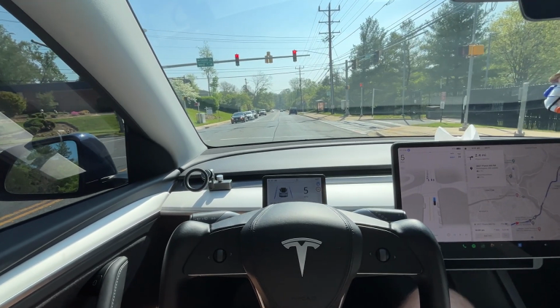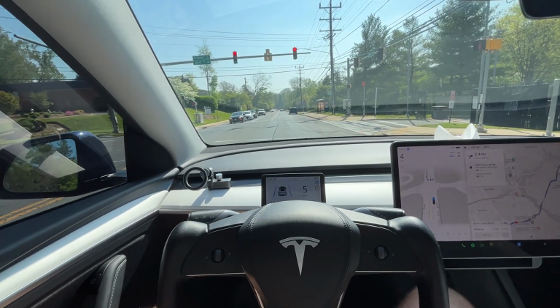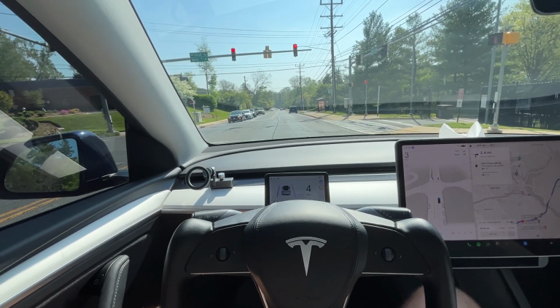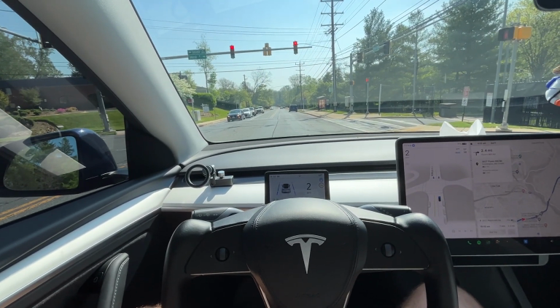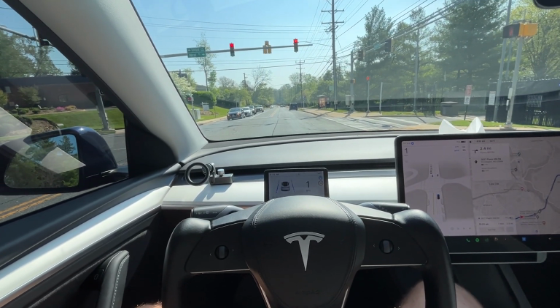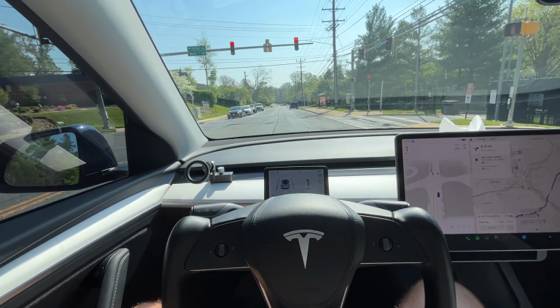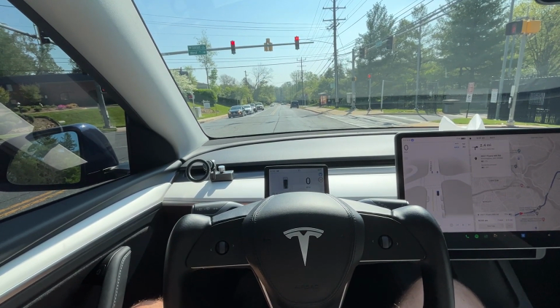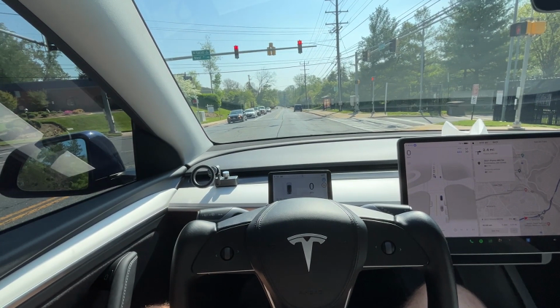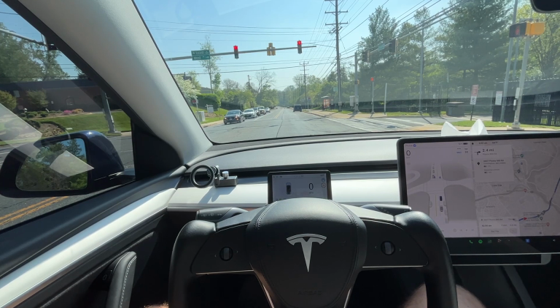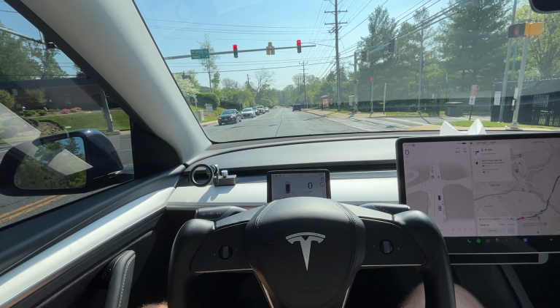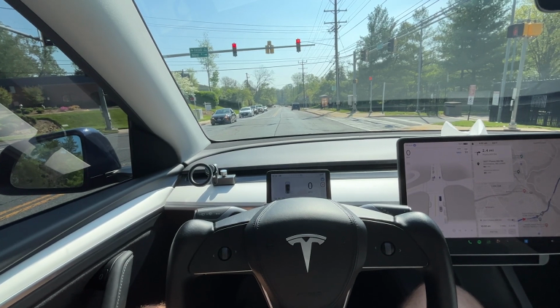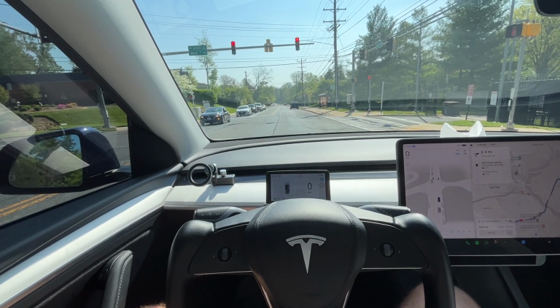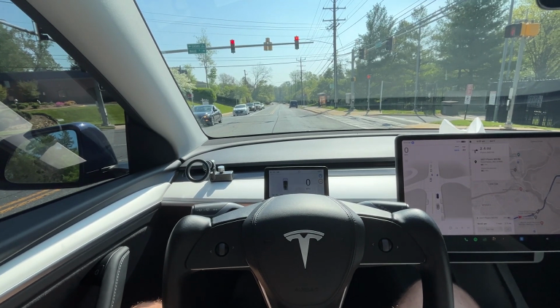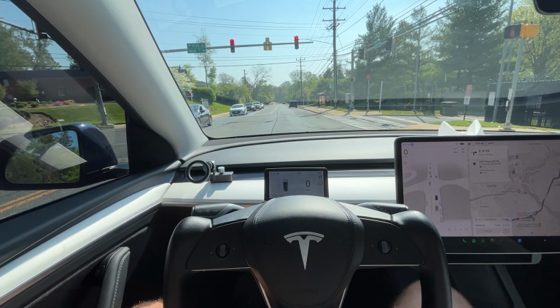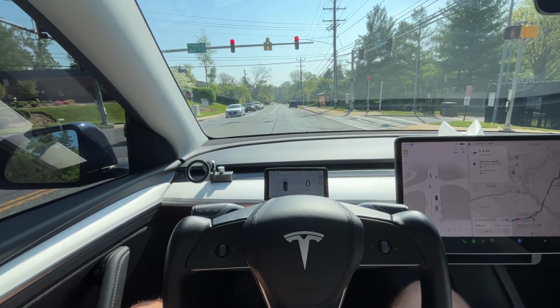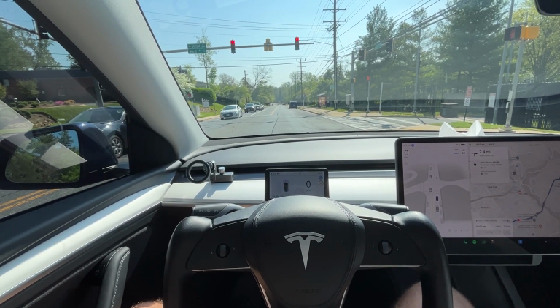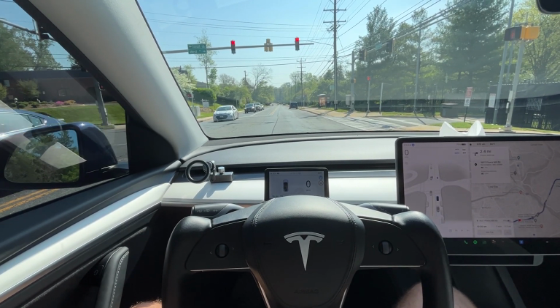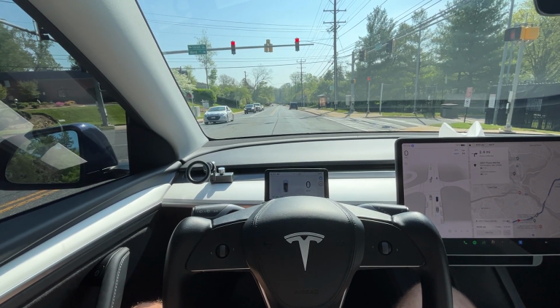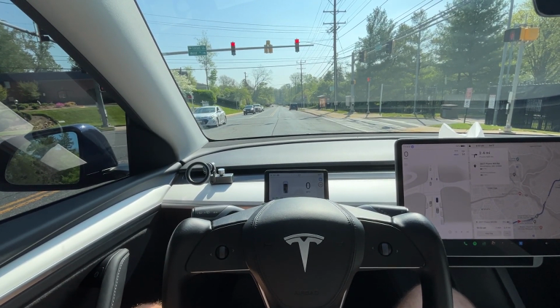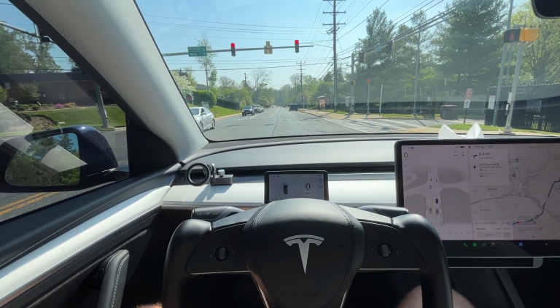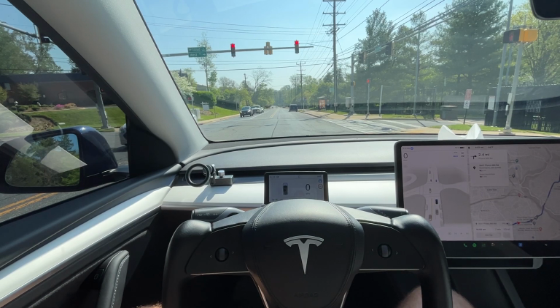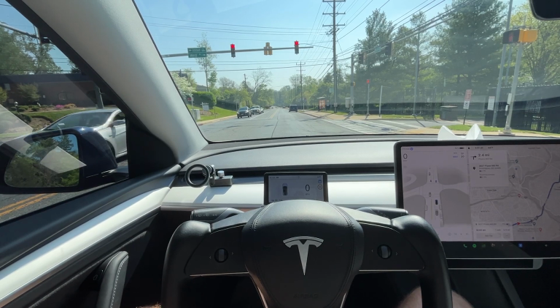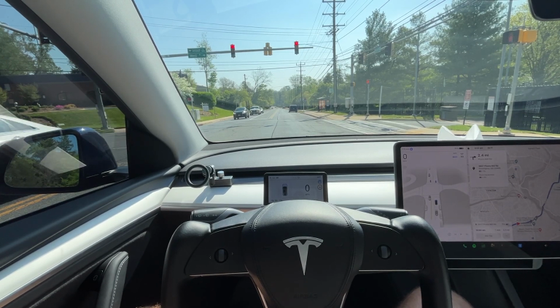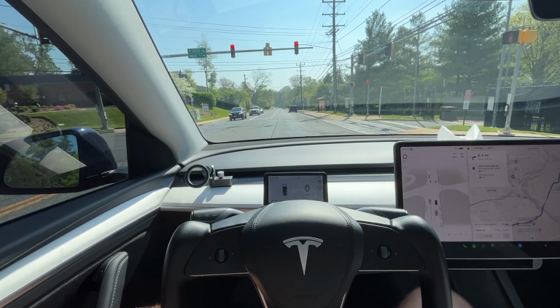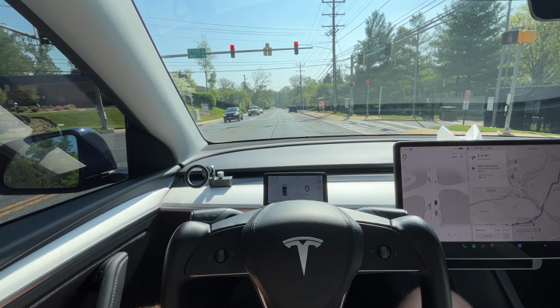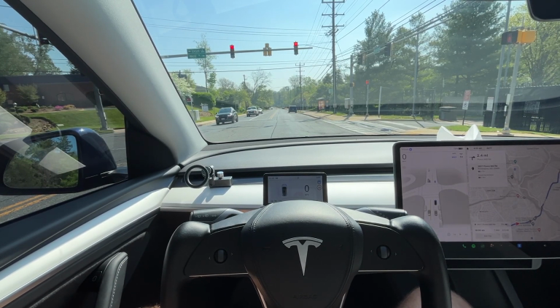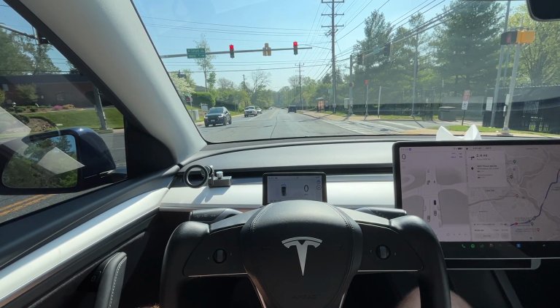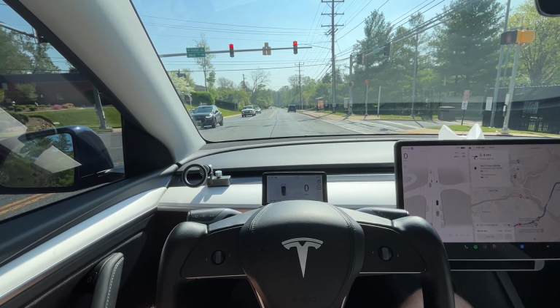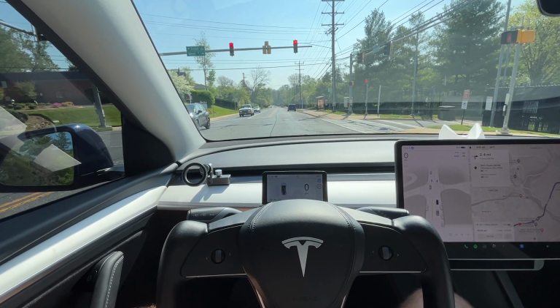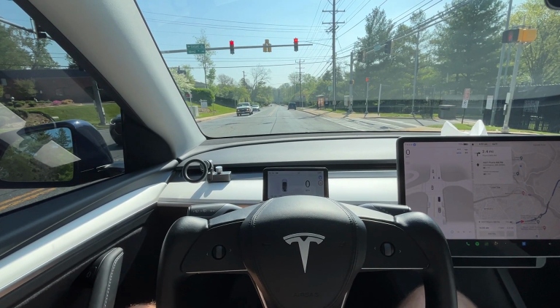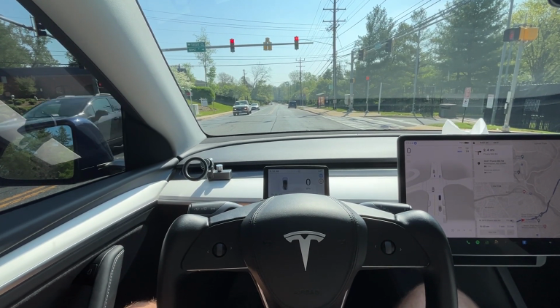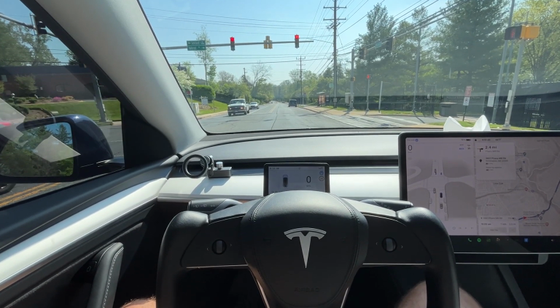We have a delayed green here — the cars ahead of us have a green light so they're going, but we still have red. The car recognizes that and only moves forward once it has a green light.